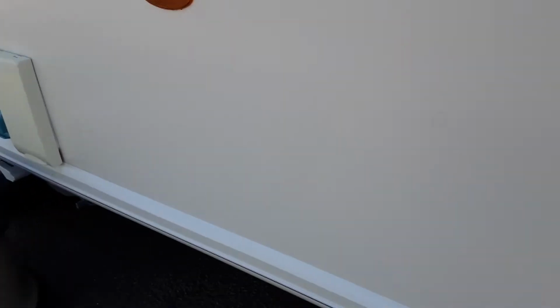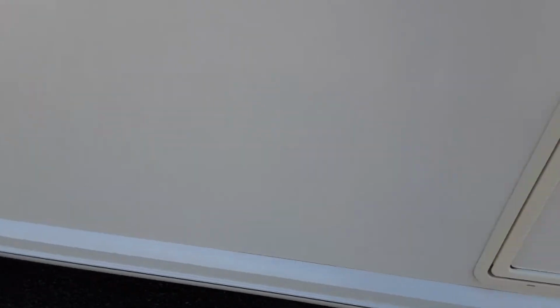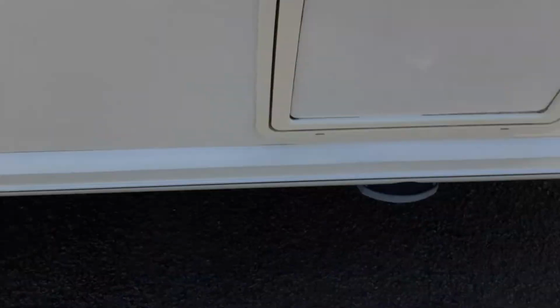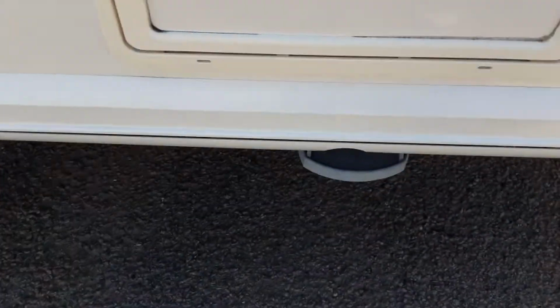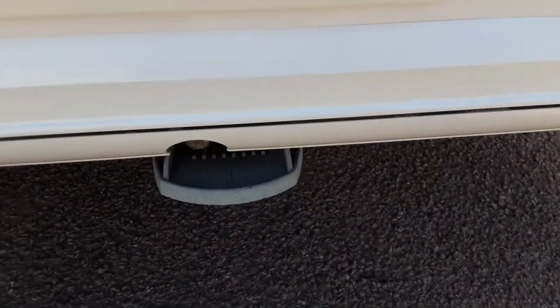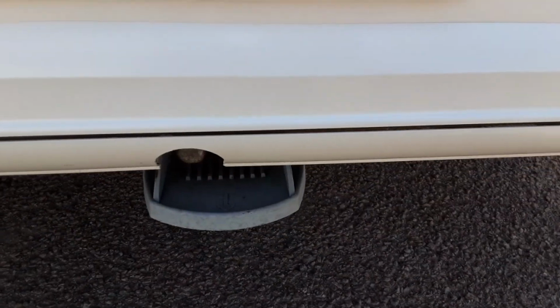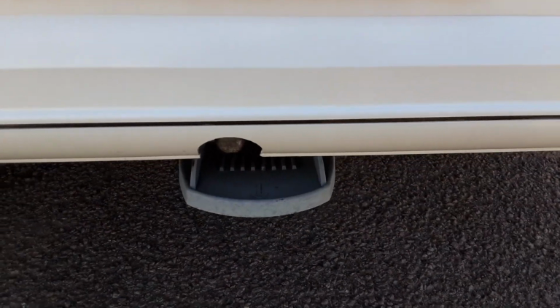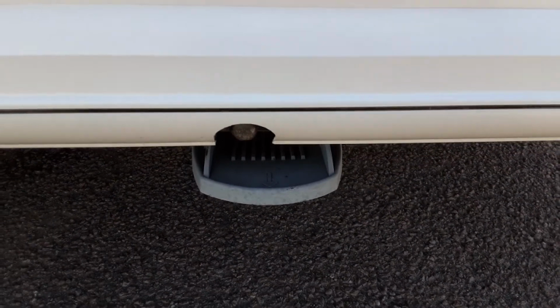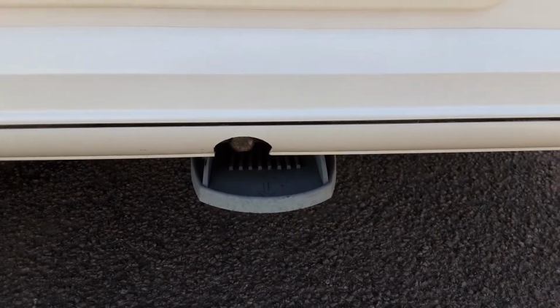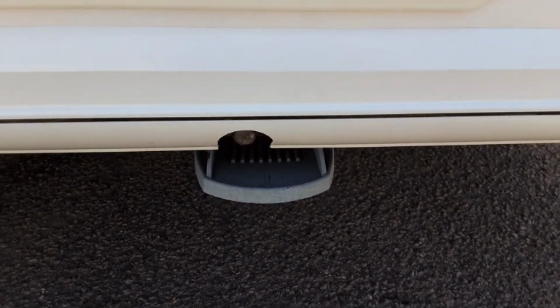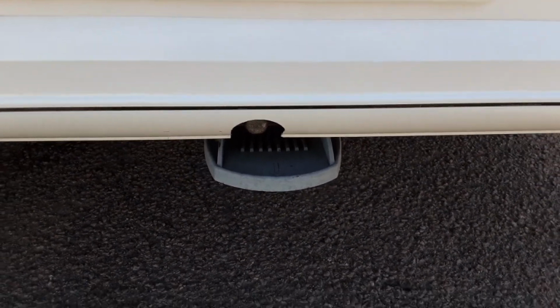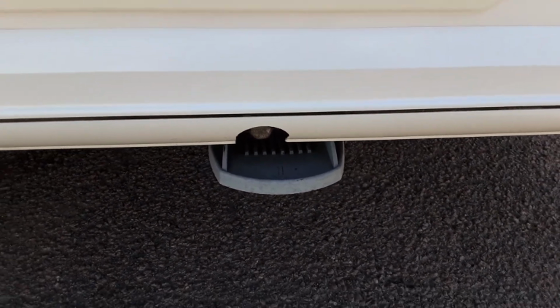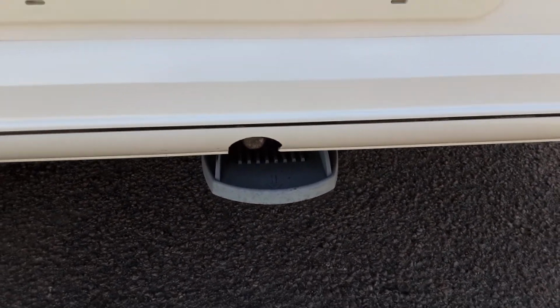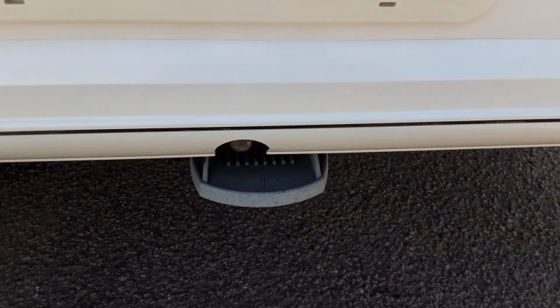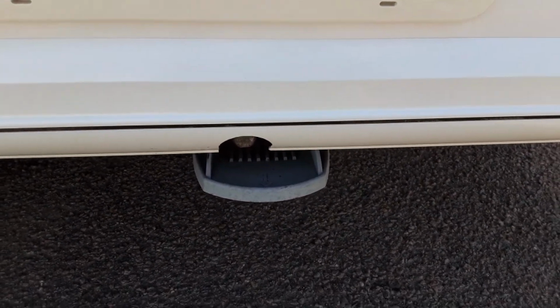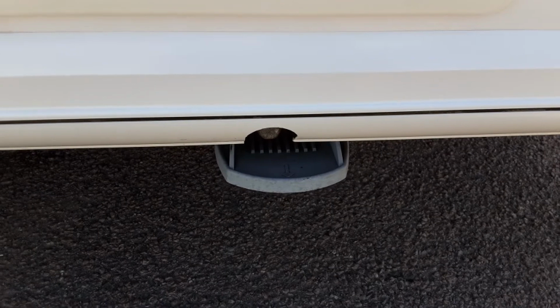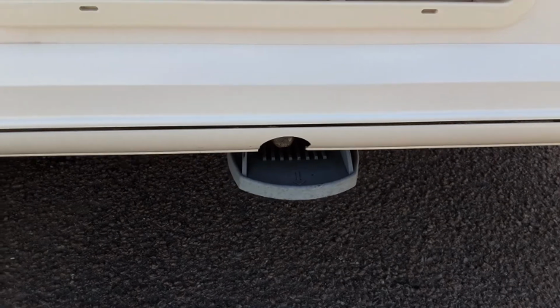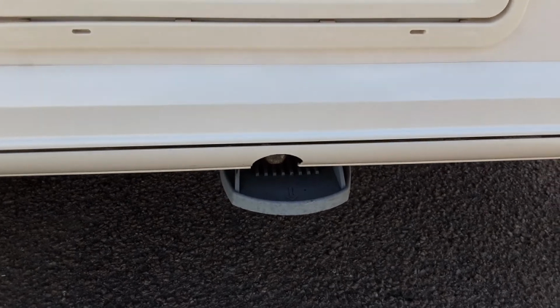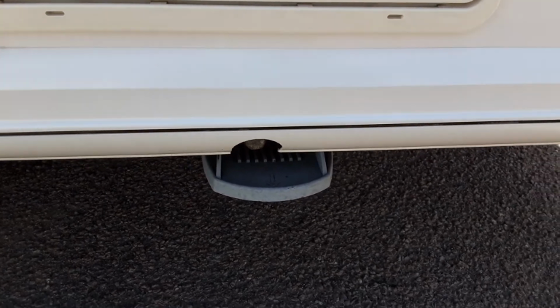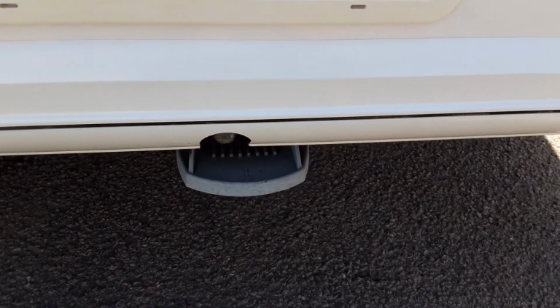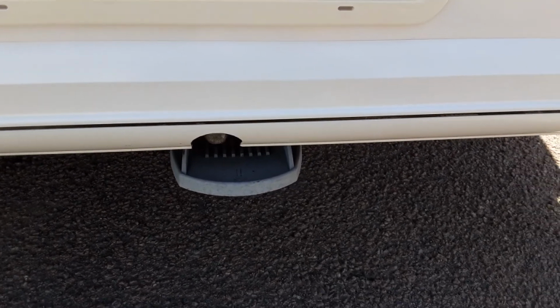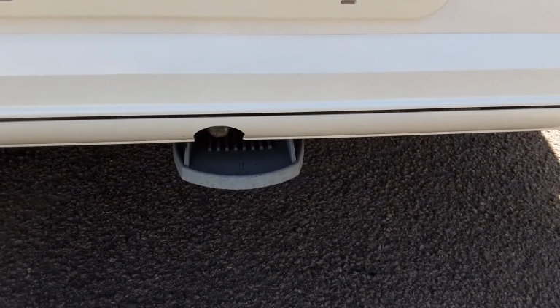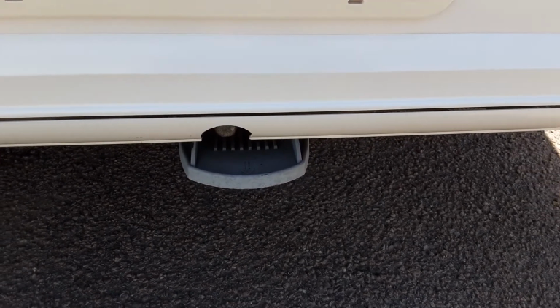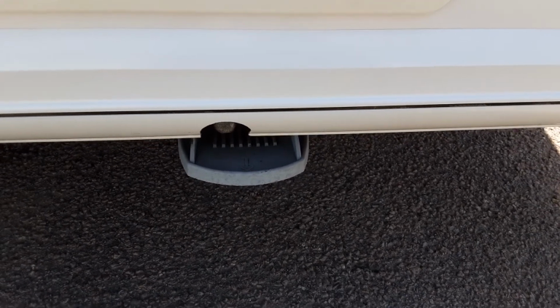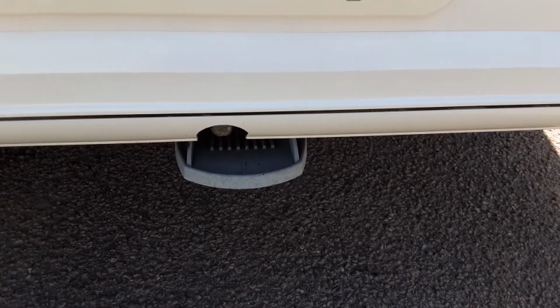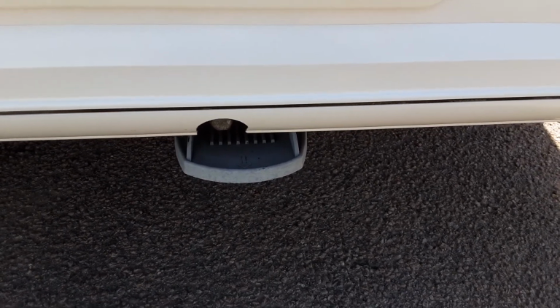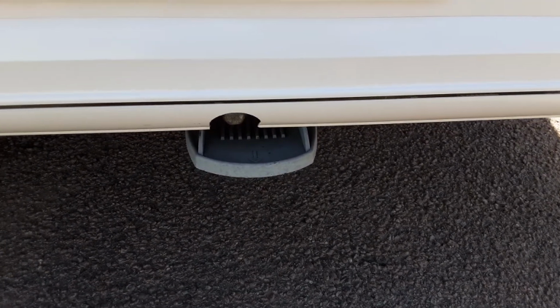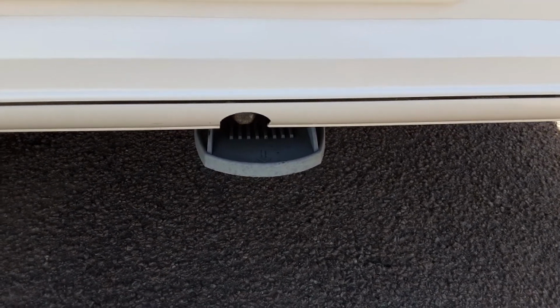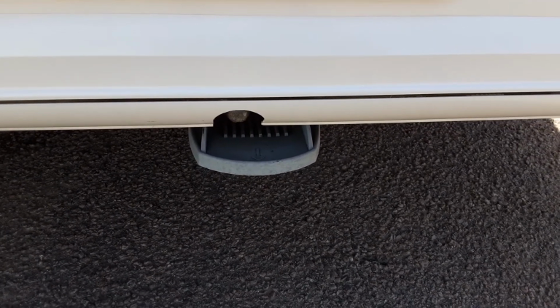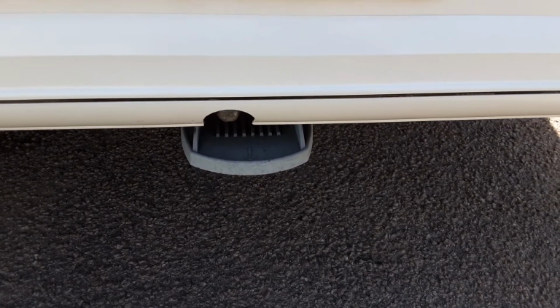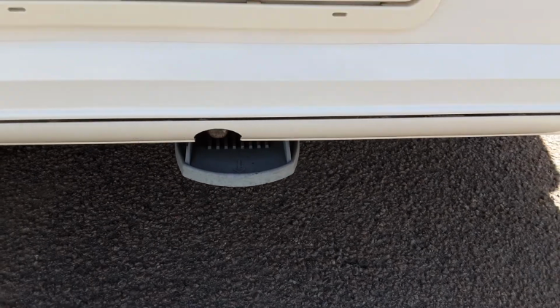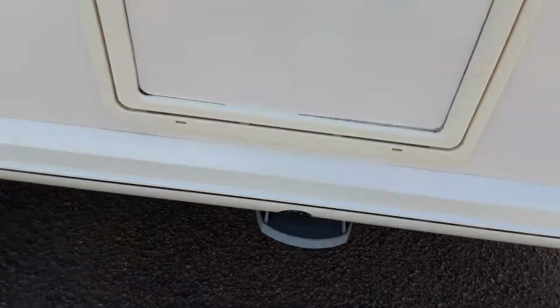On the side at the bottom you've got your wind-down legs to stabilise the caravan on site. If you don't have the caravan level, you only put them down to the ground so it stabilises the van rather than lifting the van.